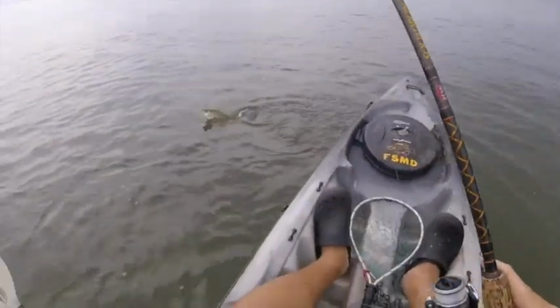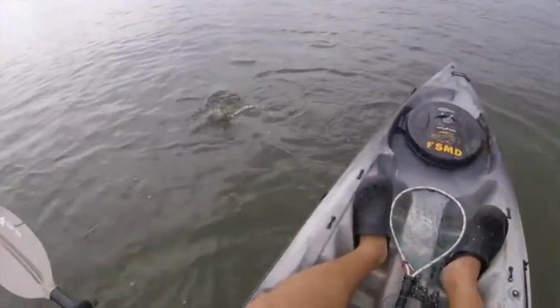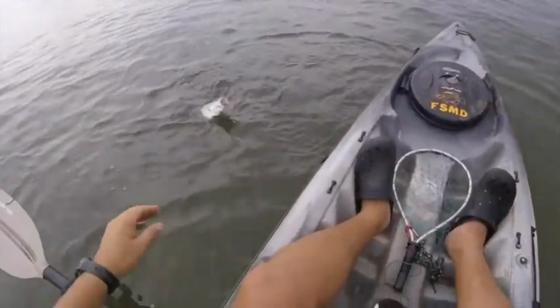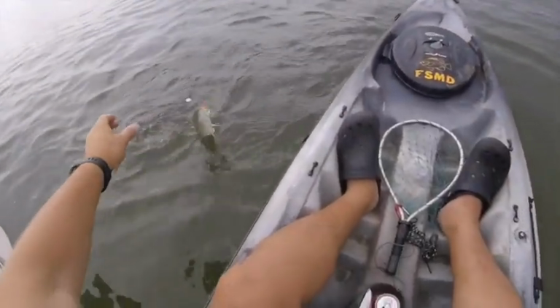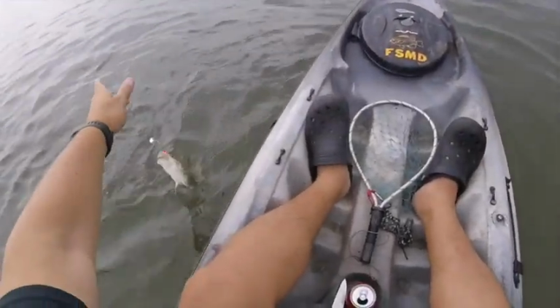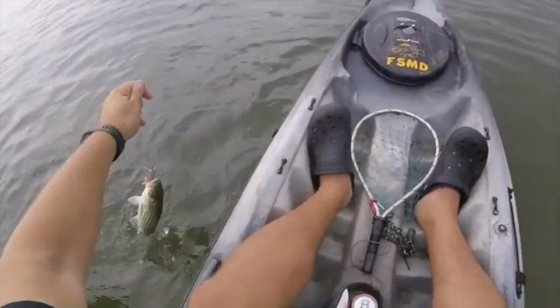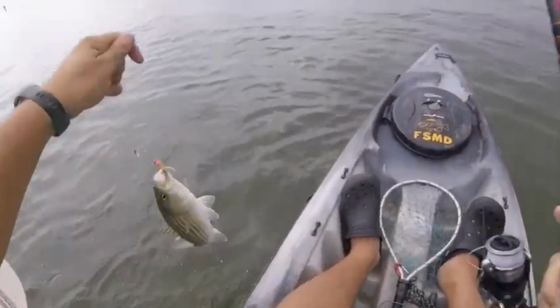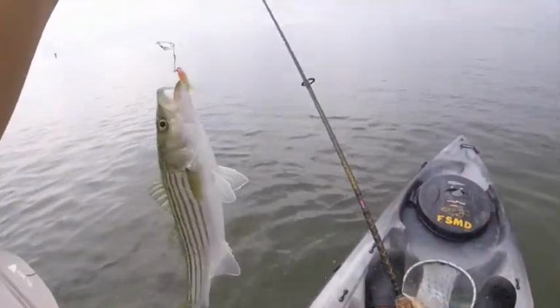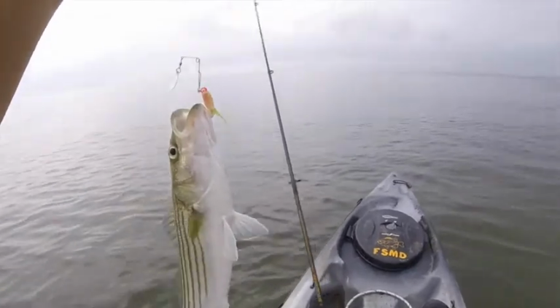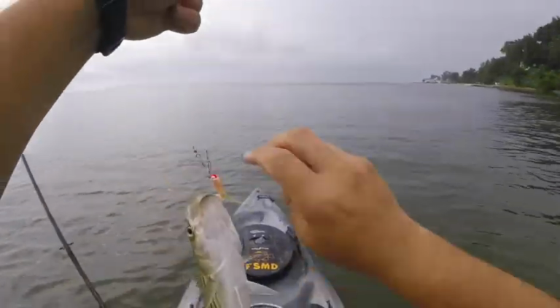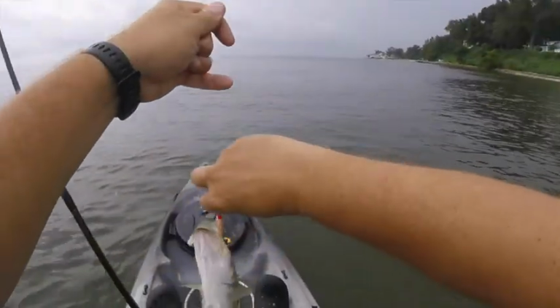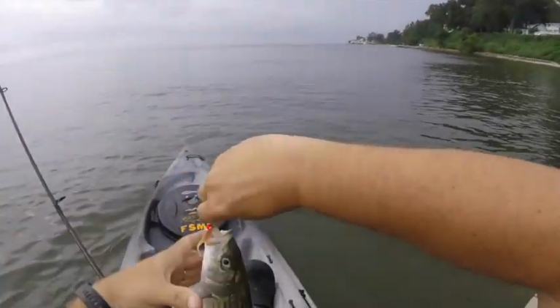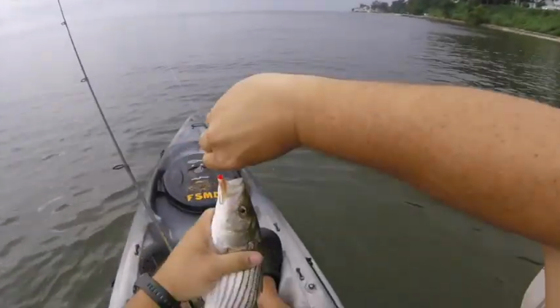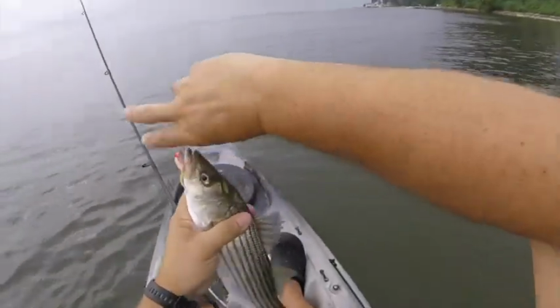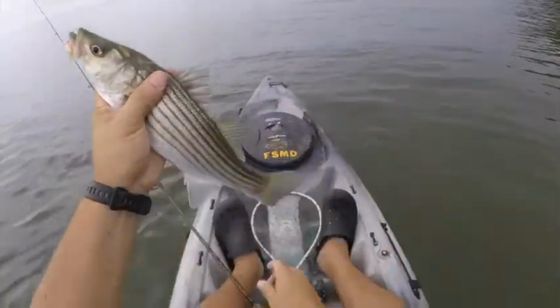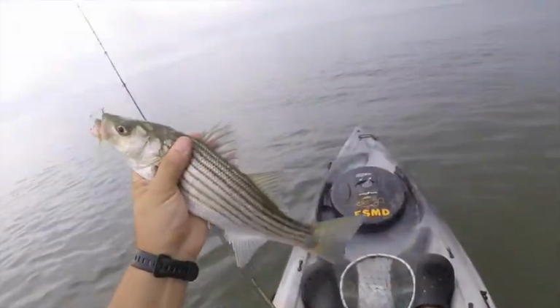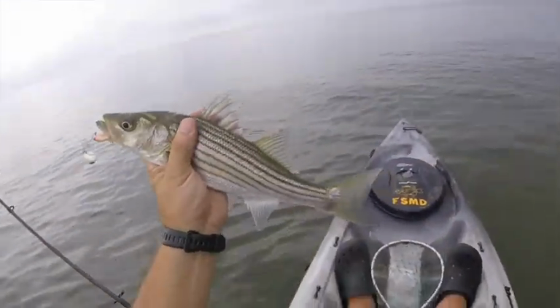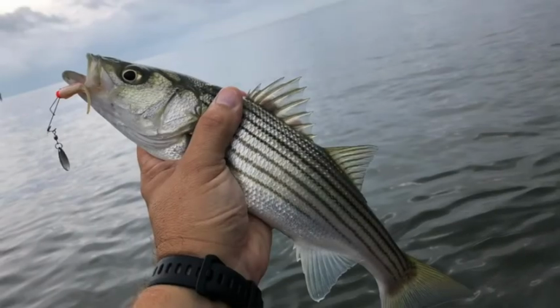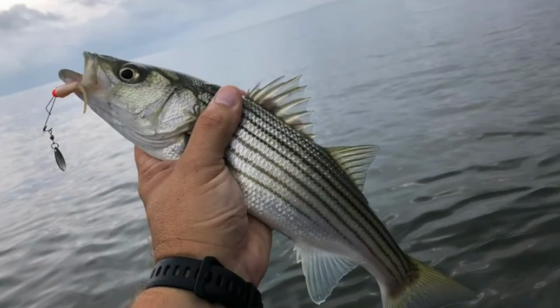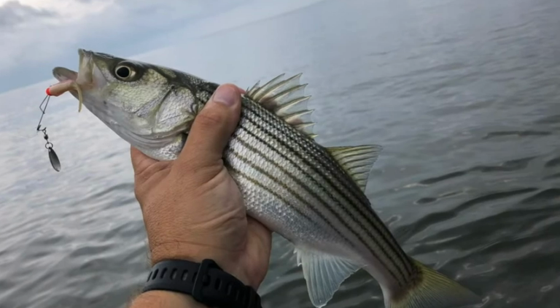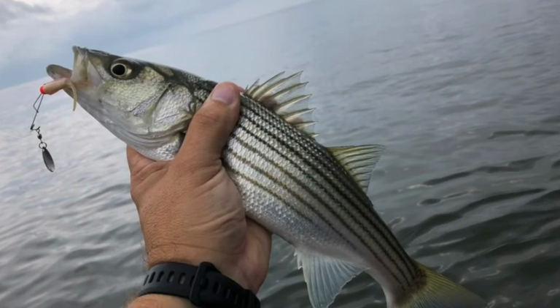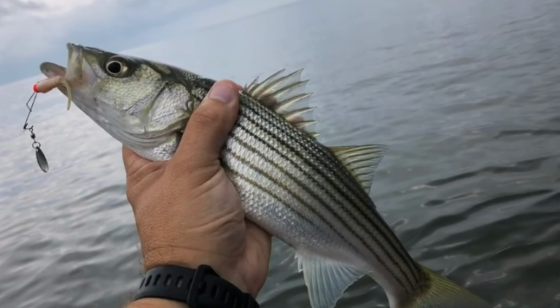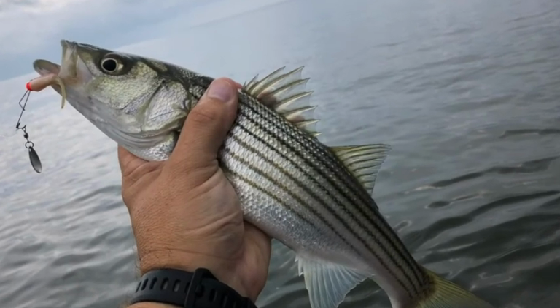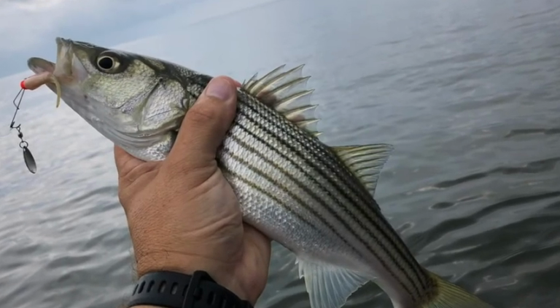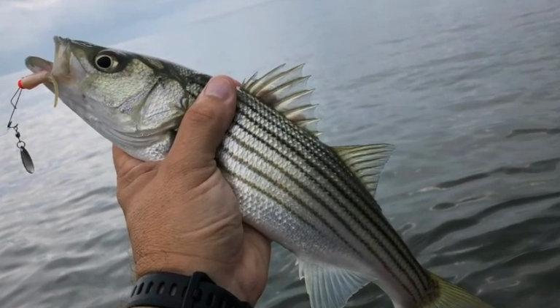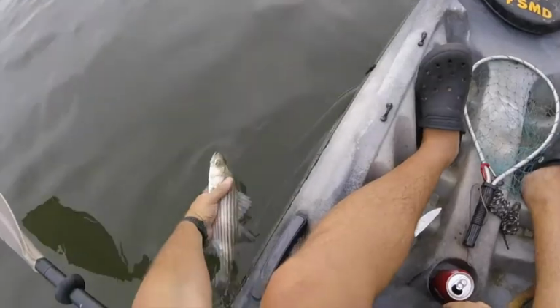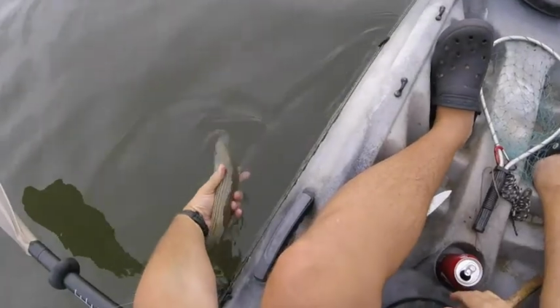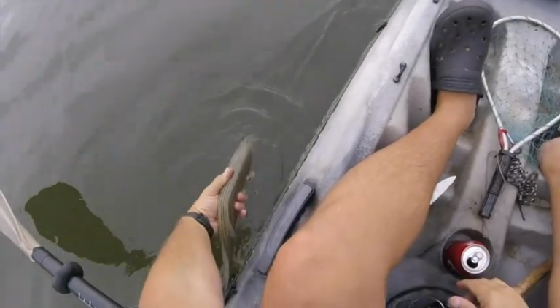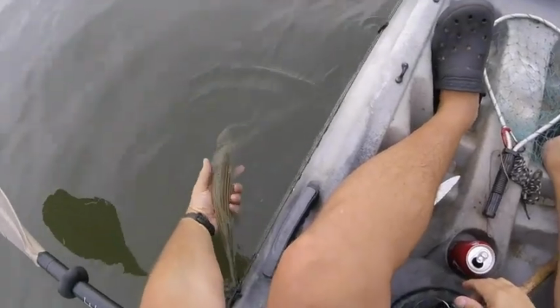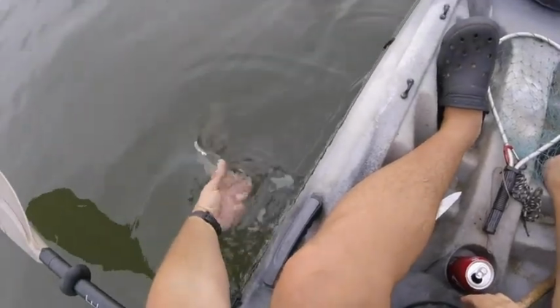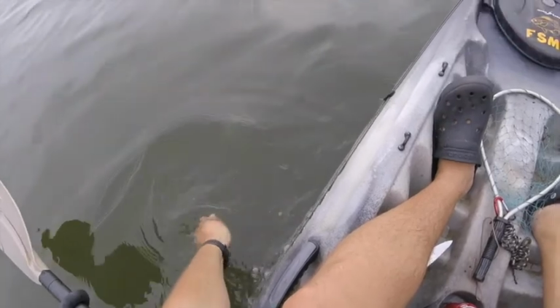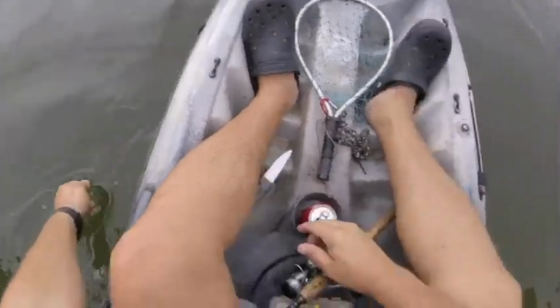Bring that sucker in here, but he's not big enough to keep. No, he's not big enough to keep, but we'll take his picture real quick. There he goes.